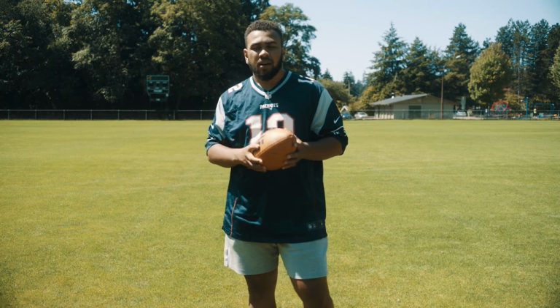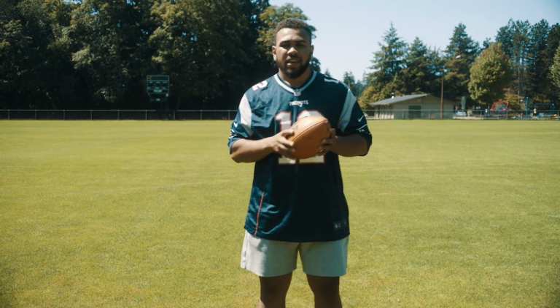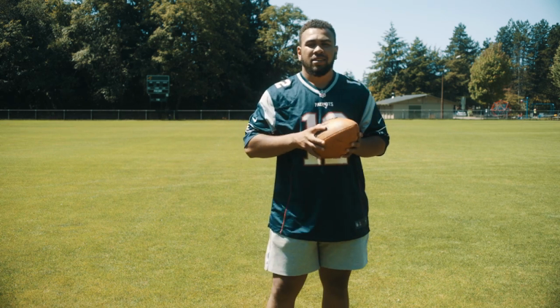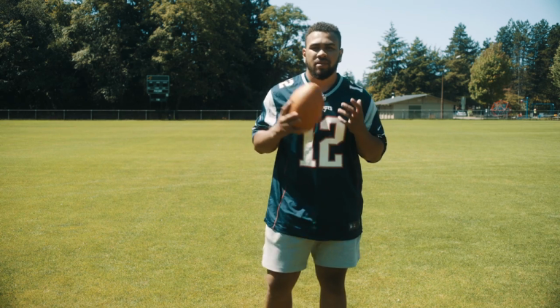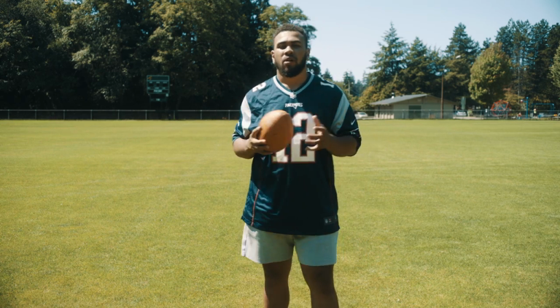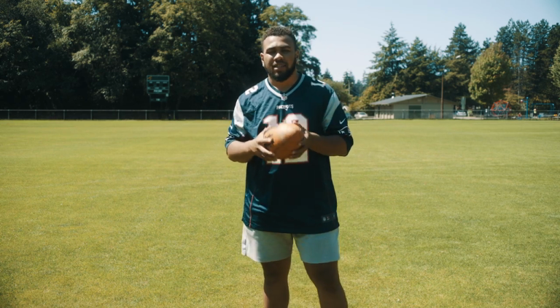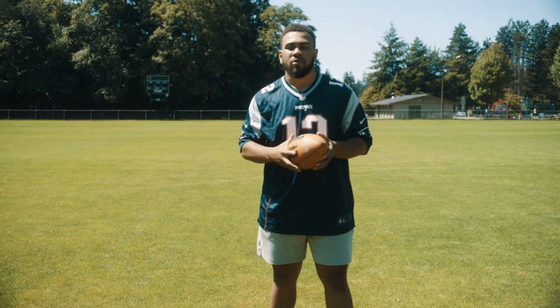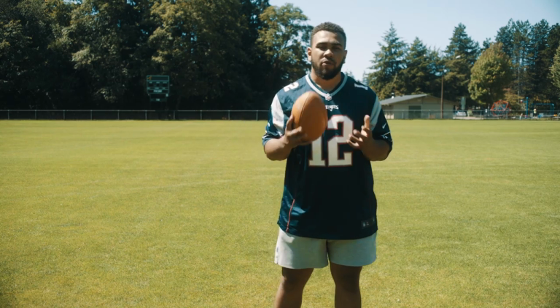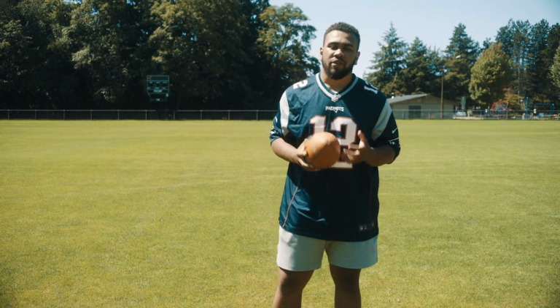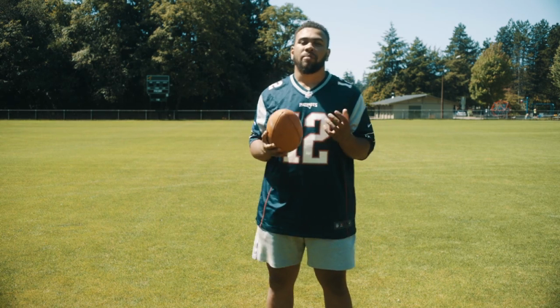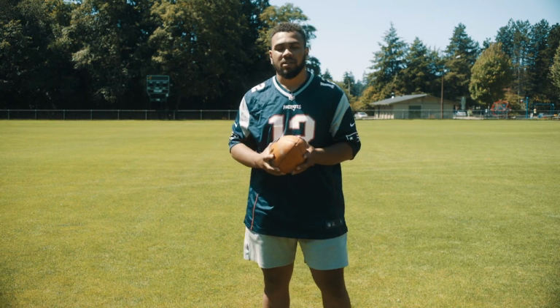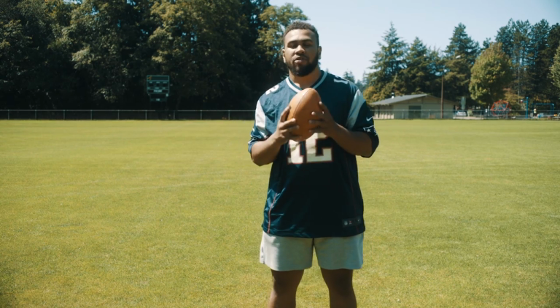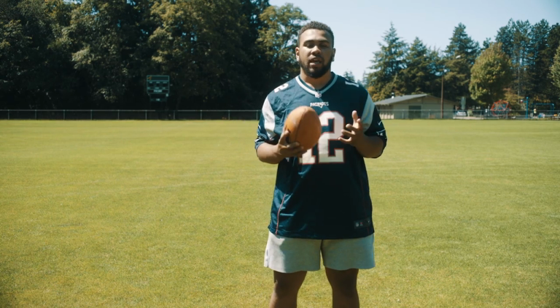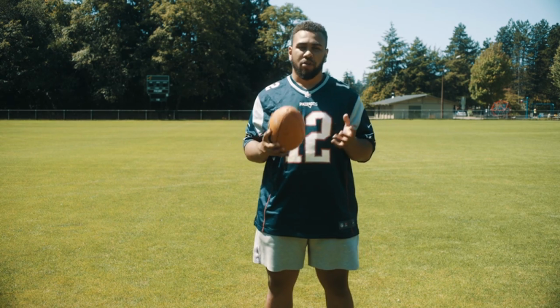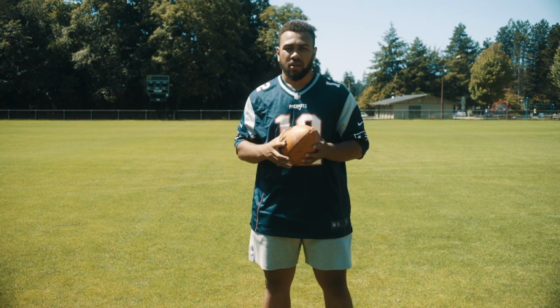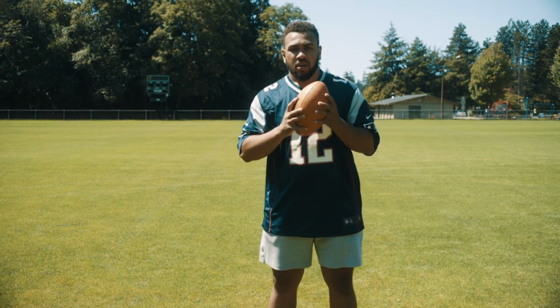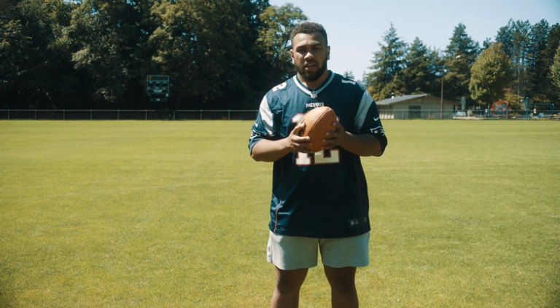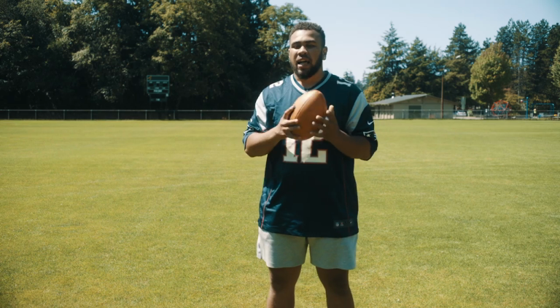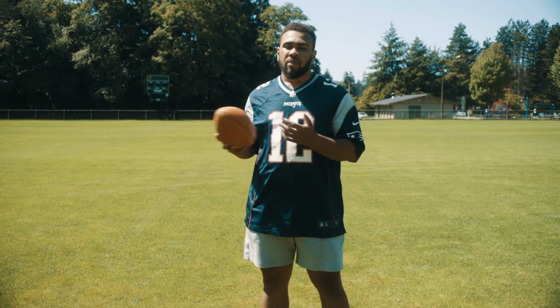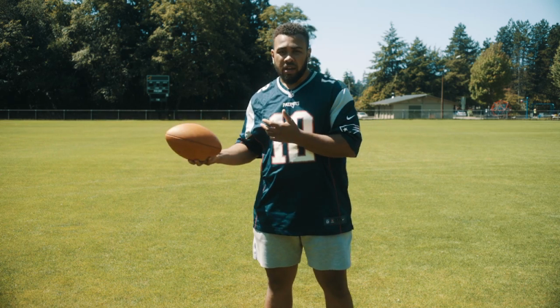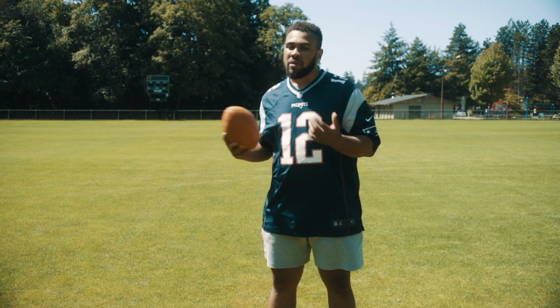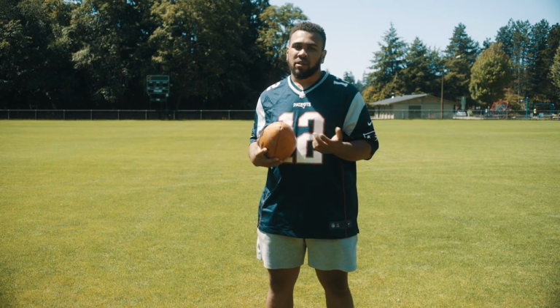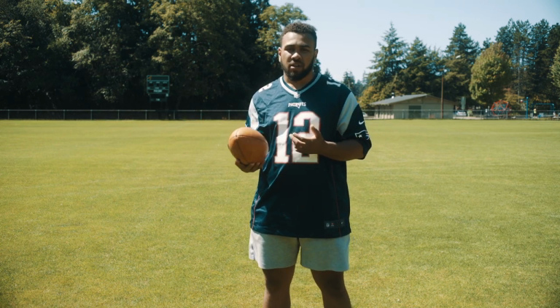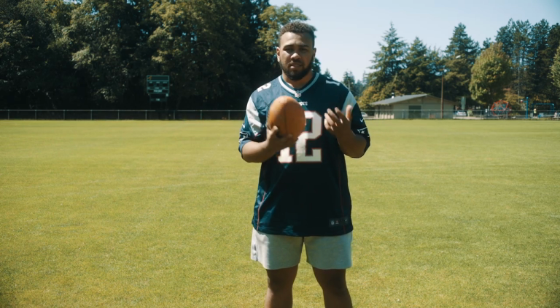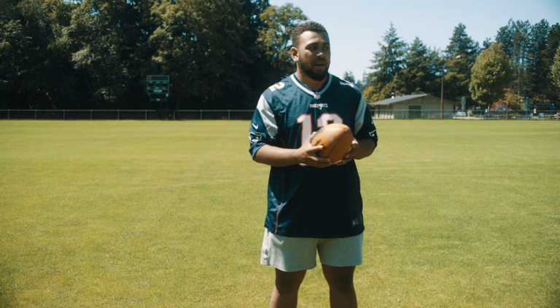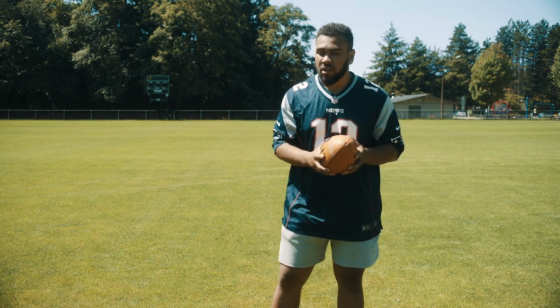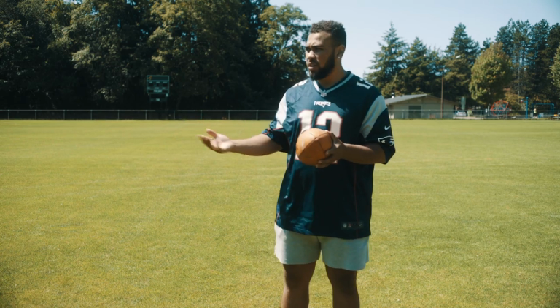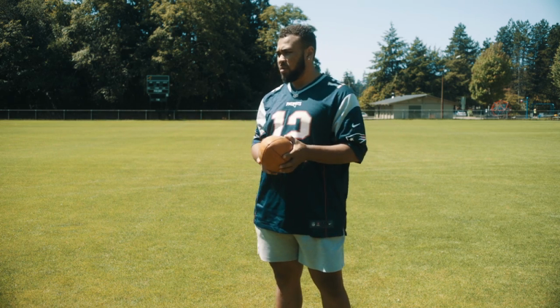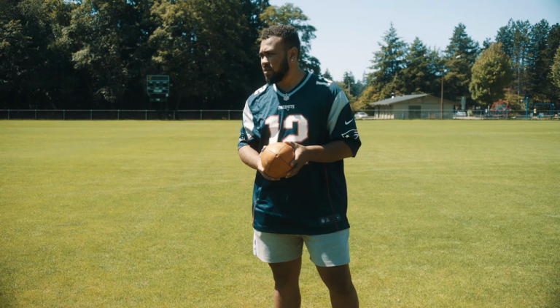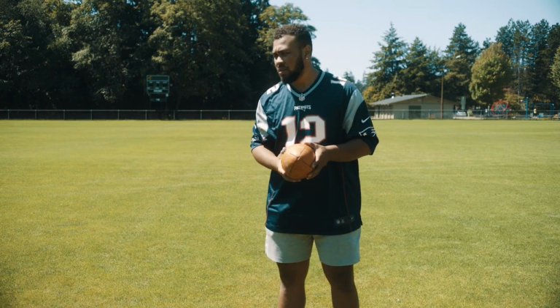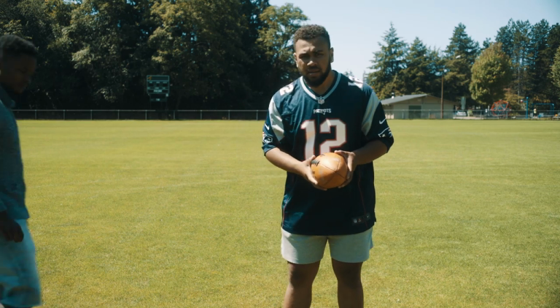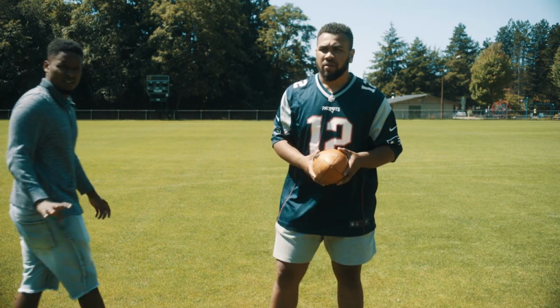All right guys, so on today's episode we're going to be going over the fundamentals of throwing a football. For this I'll have to ring my brother in to help me demonstrate some drills and some fundamentals. So Shaquille, come on in. Perfect.